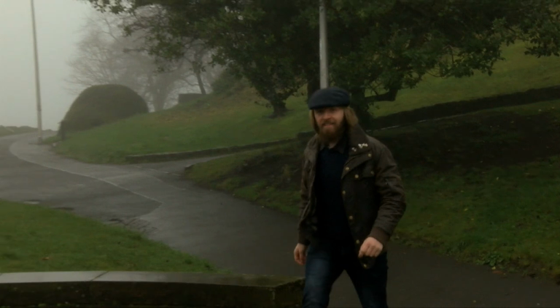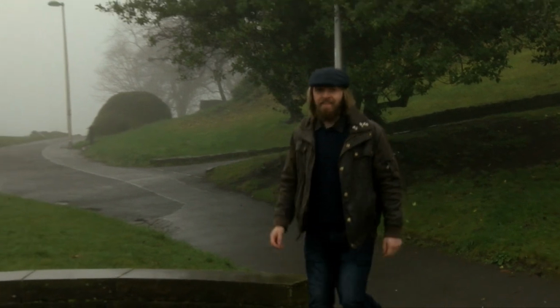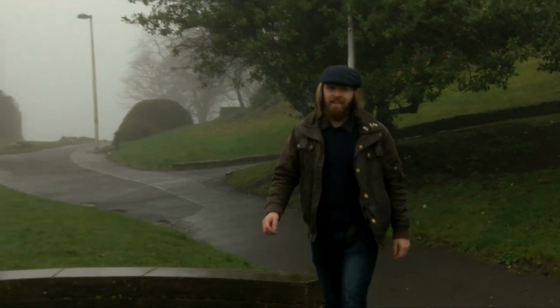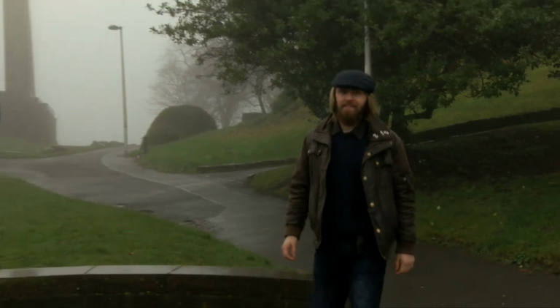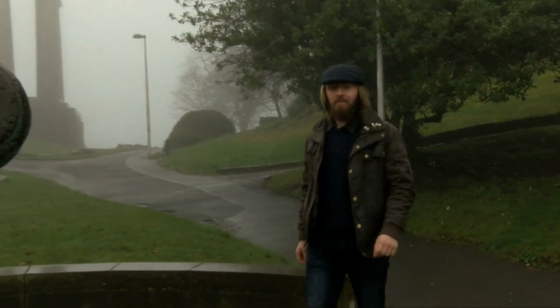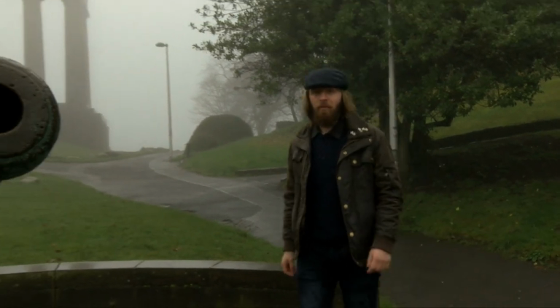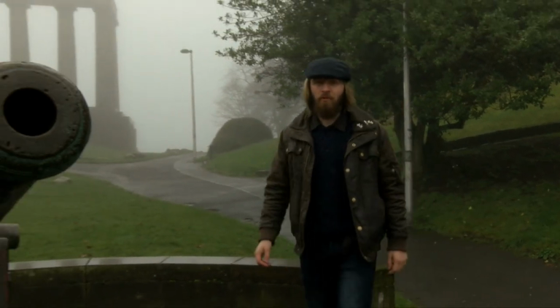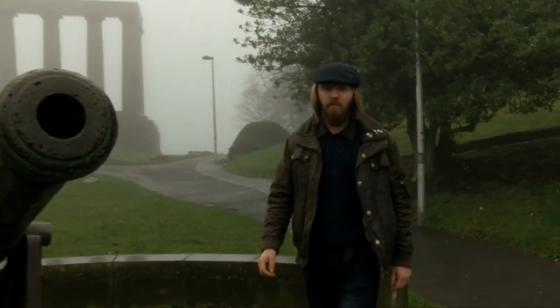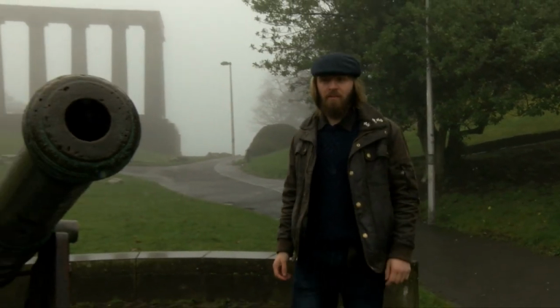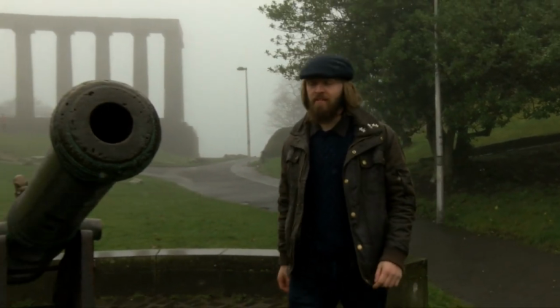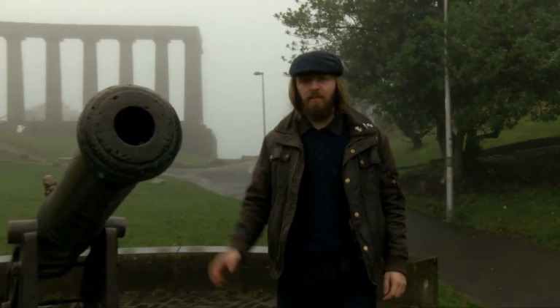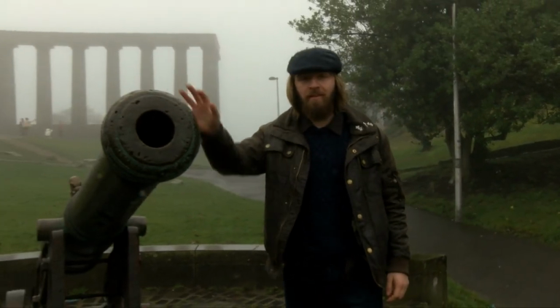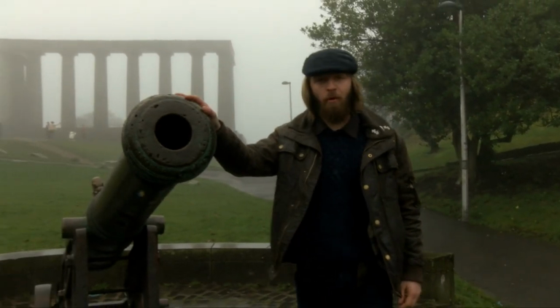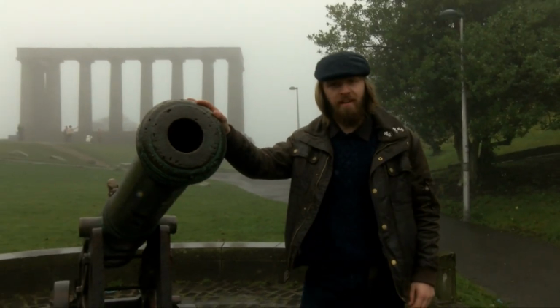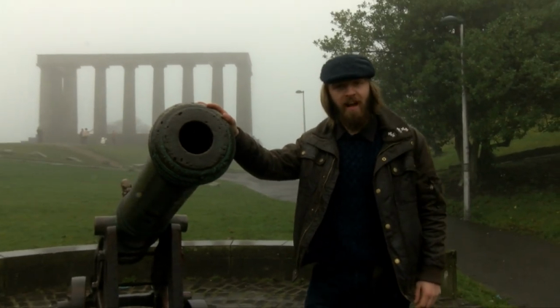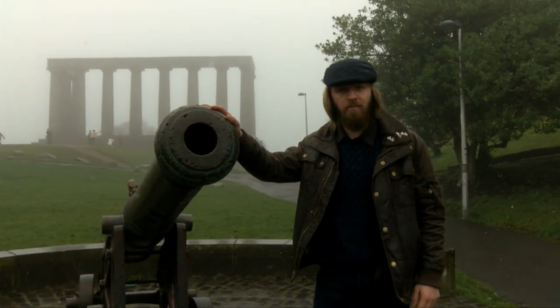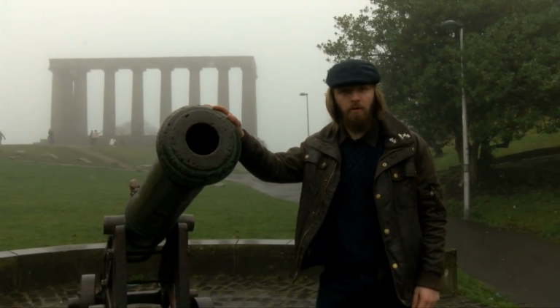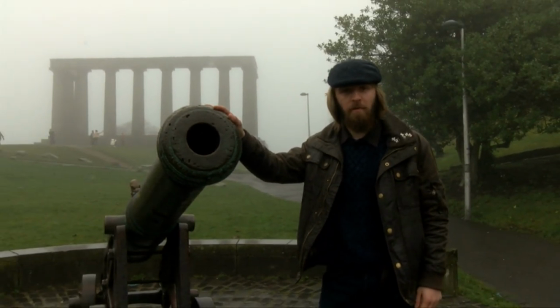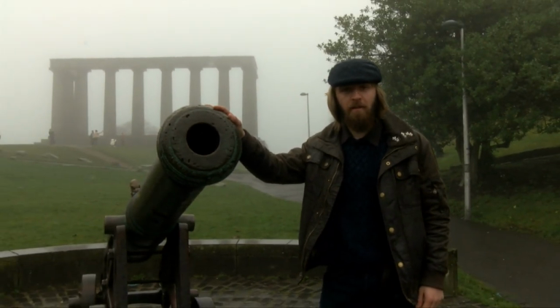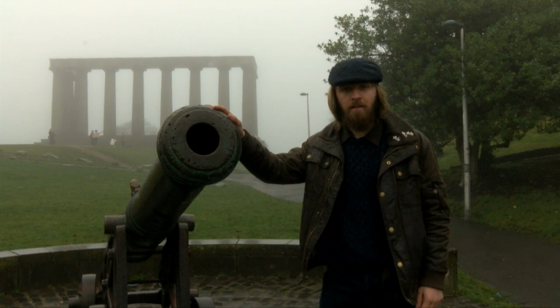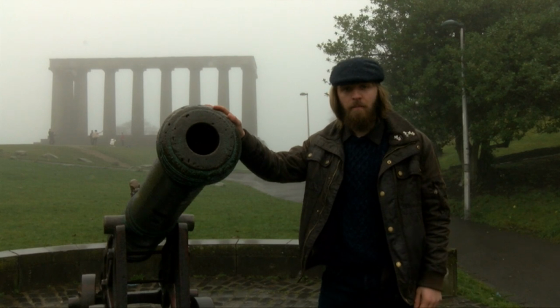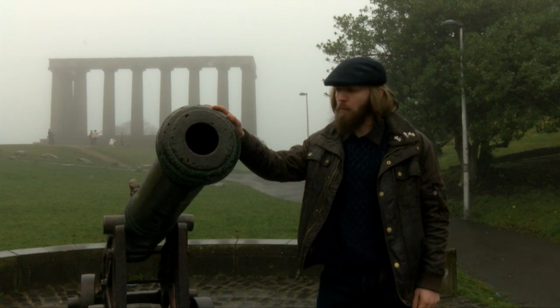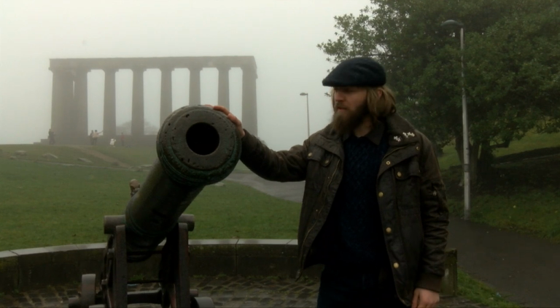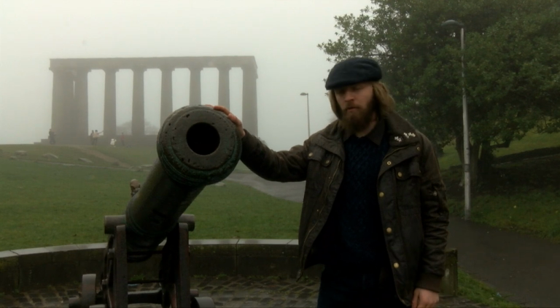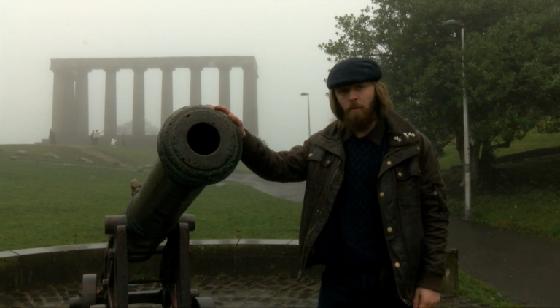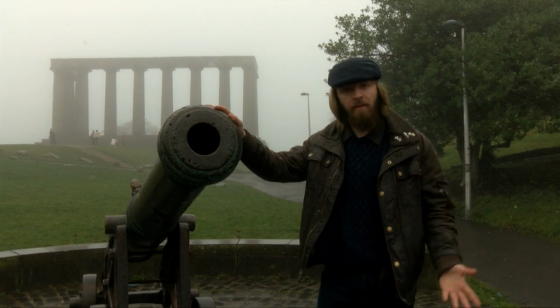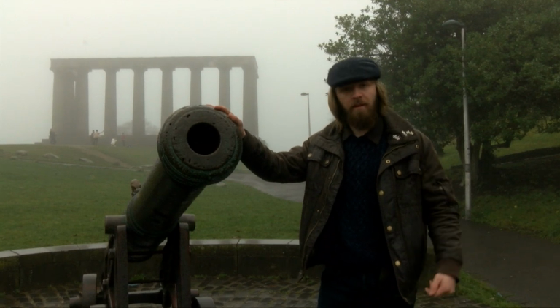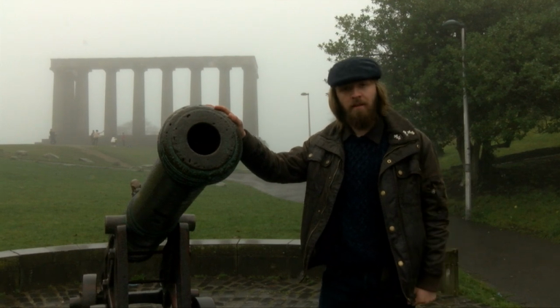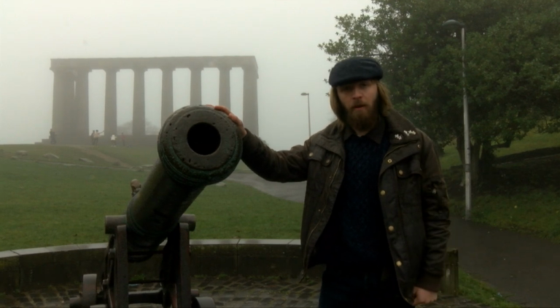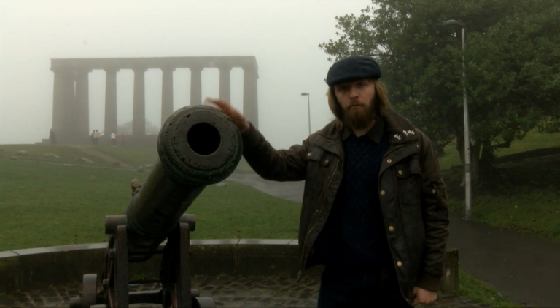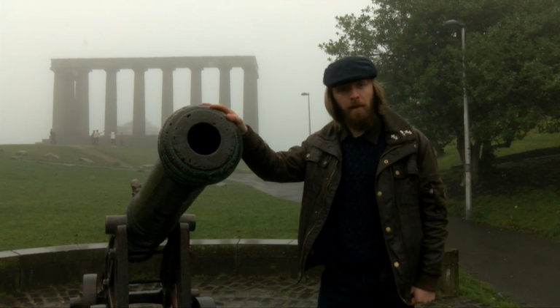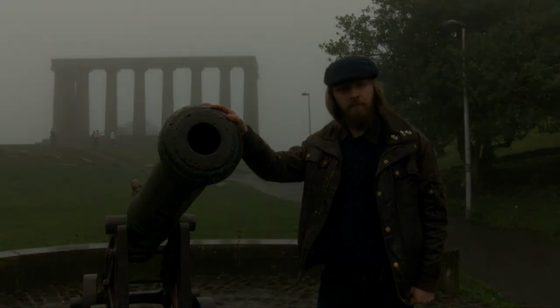In 1886, the Meadows hosted a fair where six of these mighty Portuguese cannons were on display. However, where did they come from? Why are they here? And why is there only one left?